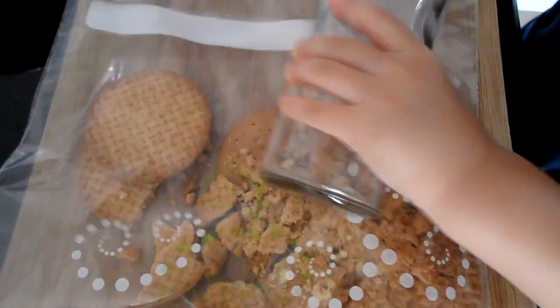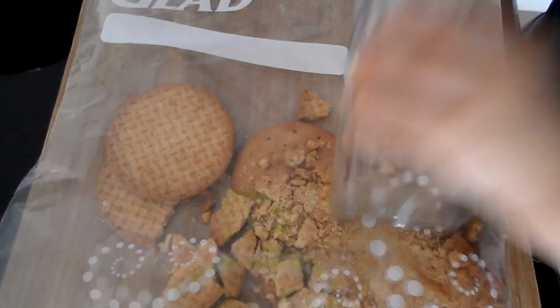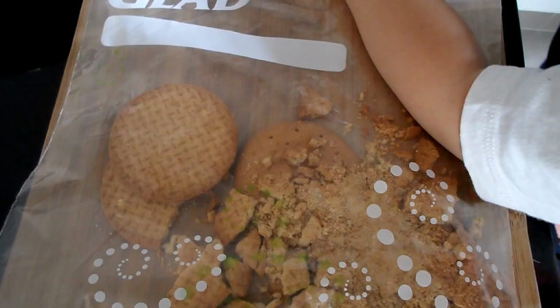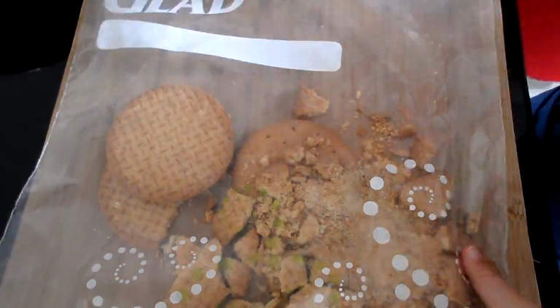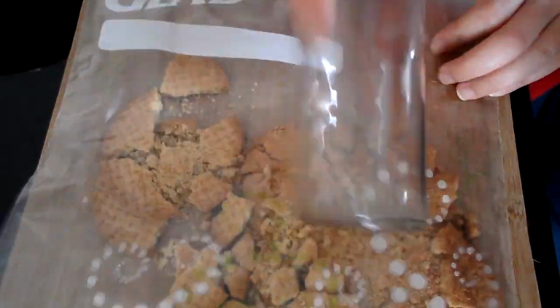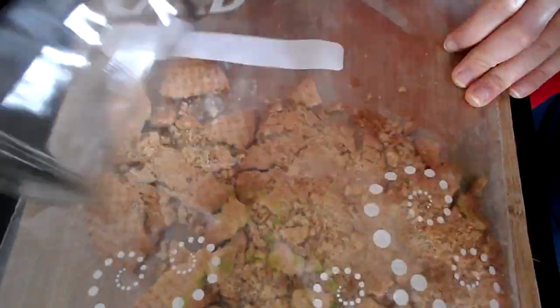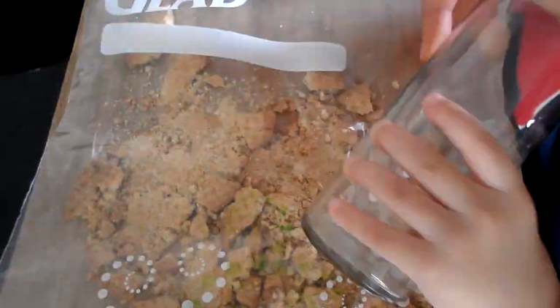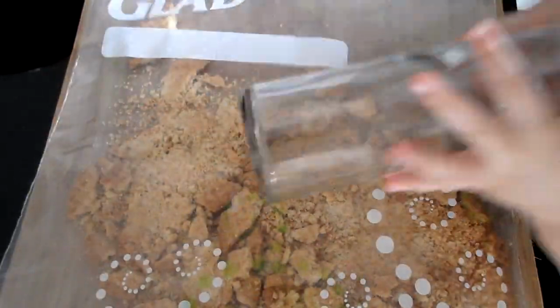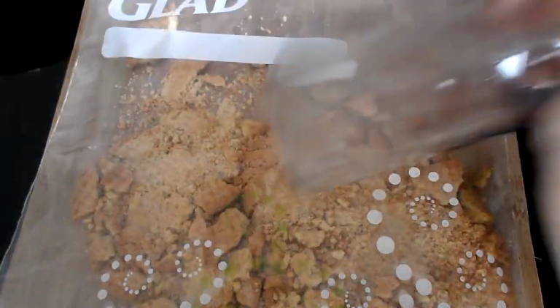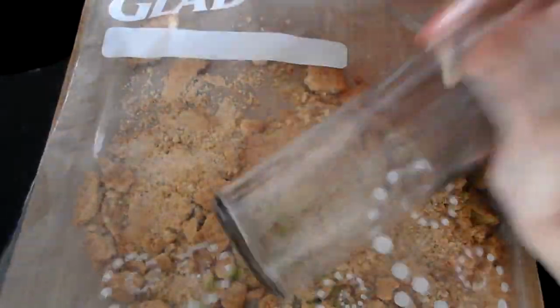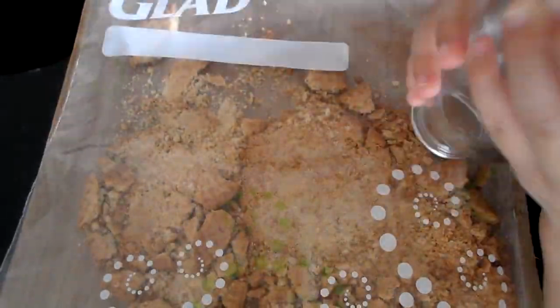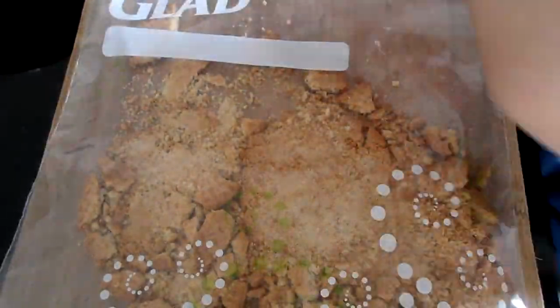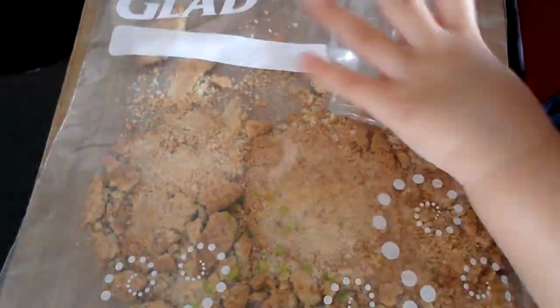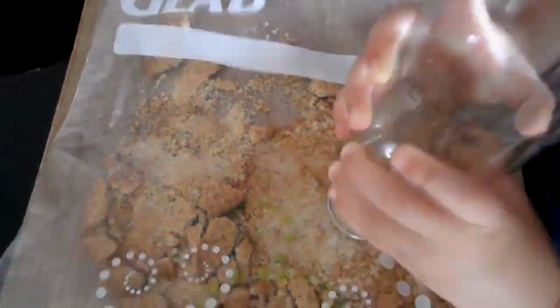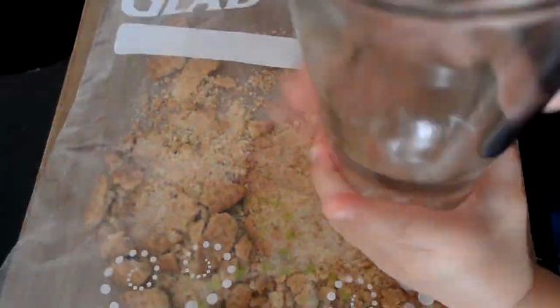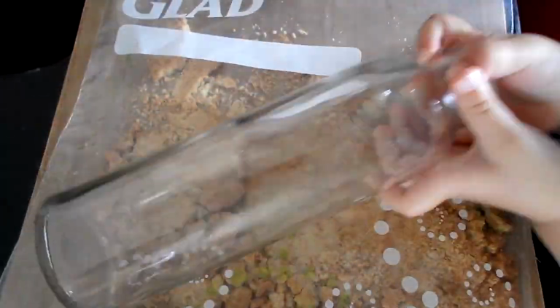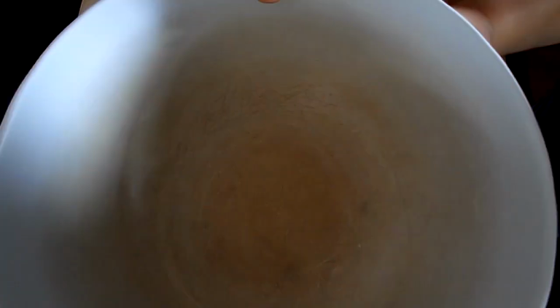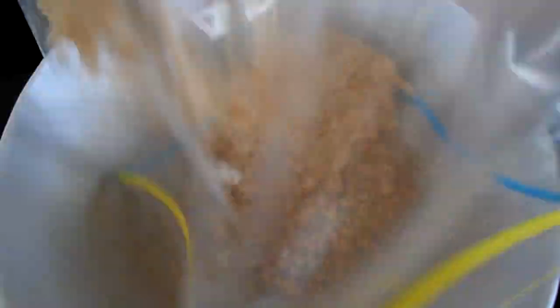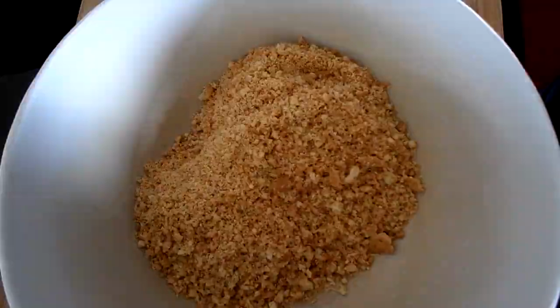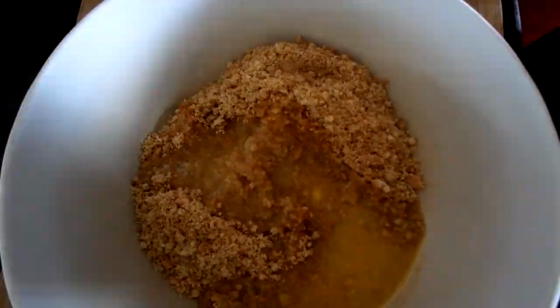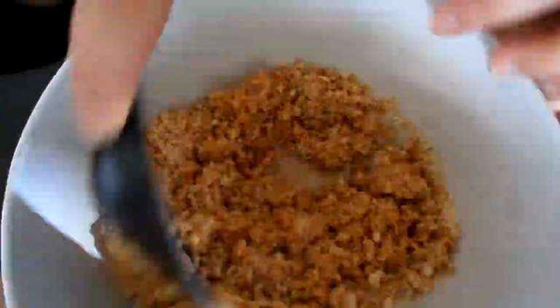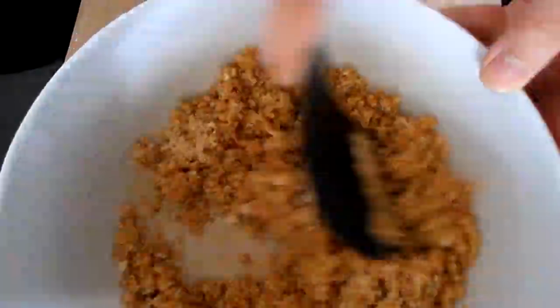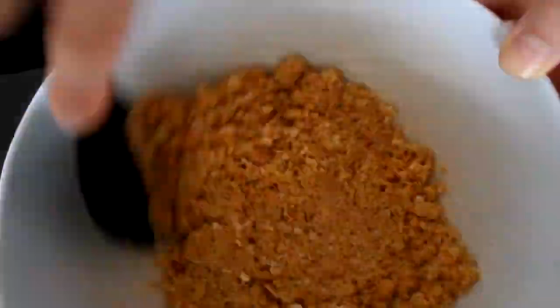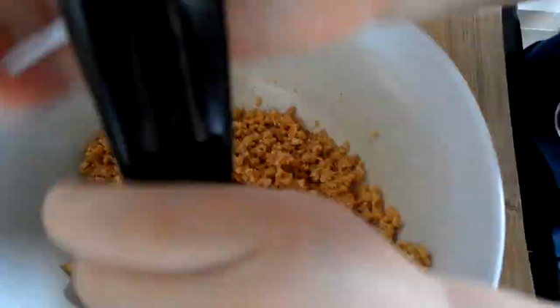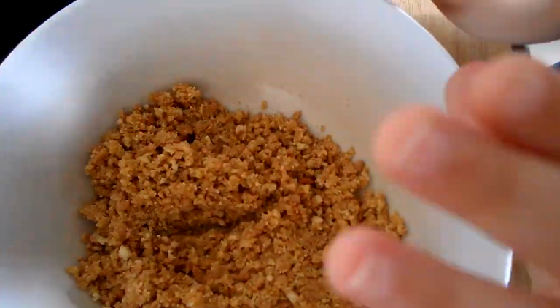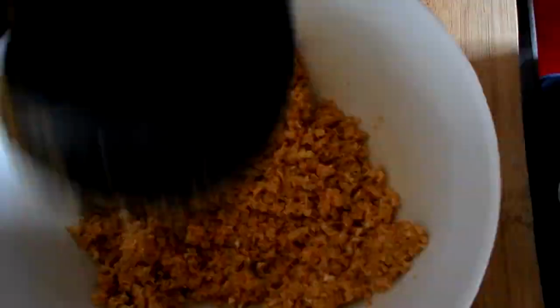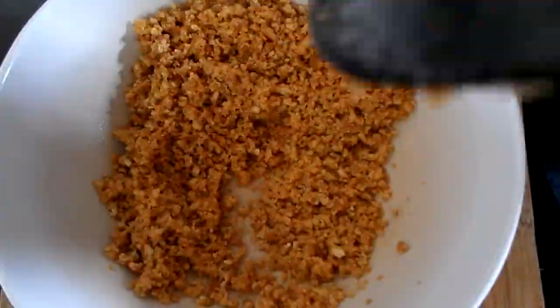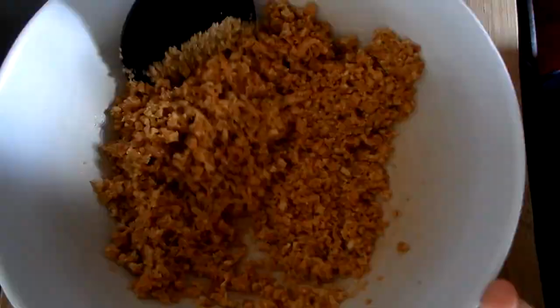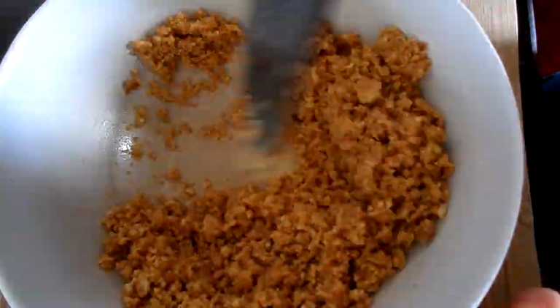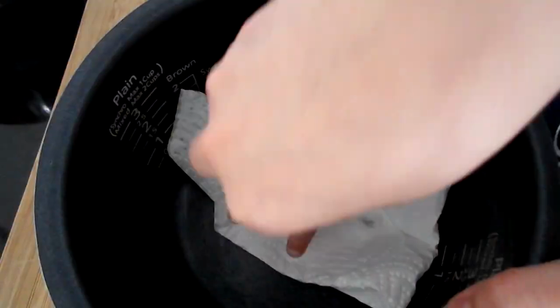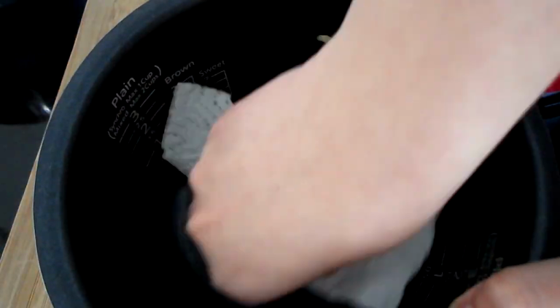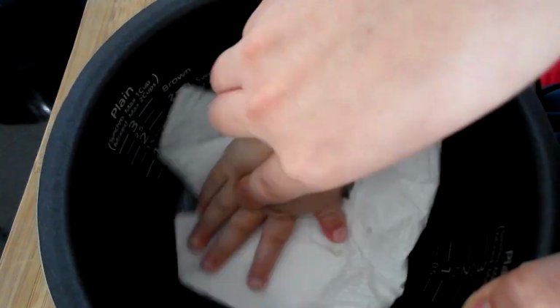Put your digestive biscuits in a bag and crush them with a rolling pin or a bottle until they are in very small pieces. Put your biscuit in the bowl with your melted butter and mix it until it looks like wet sand.